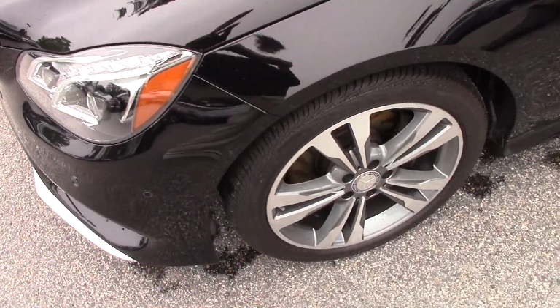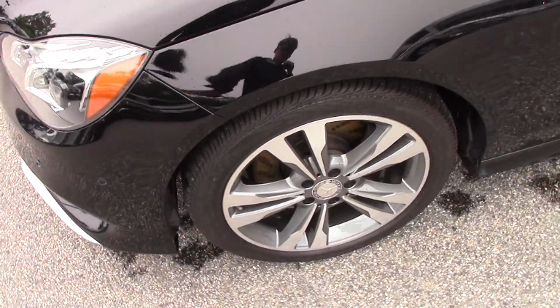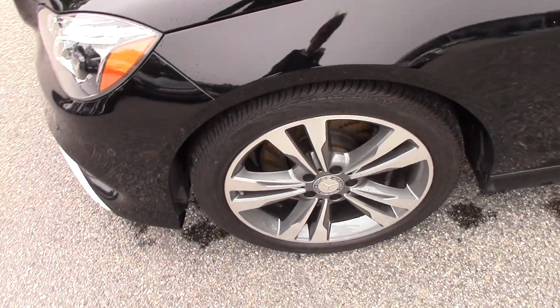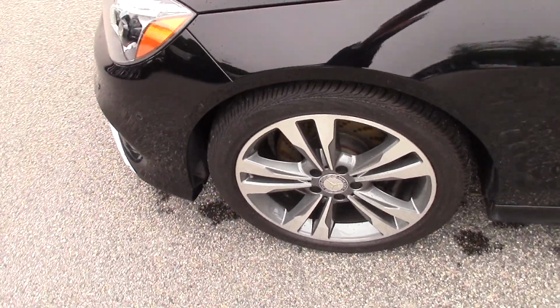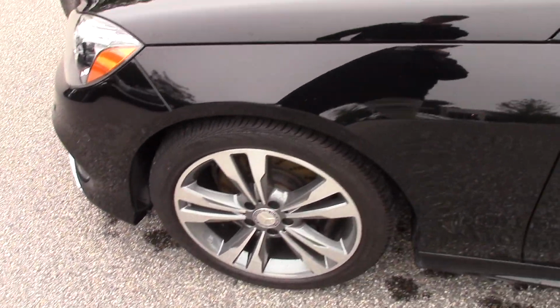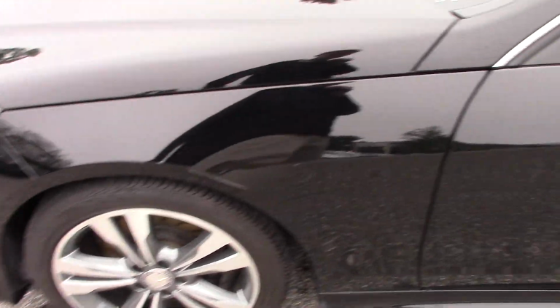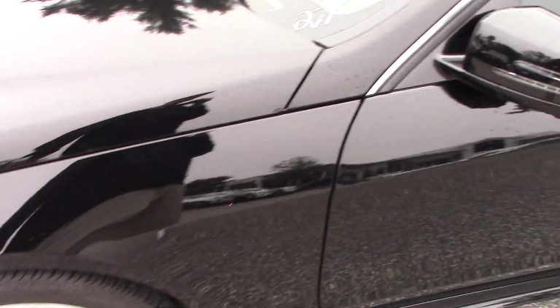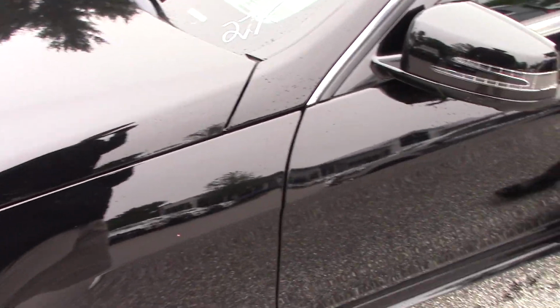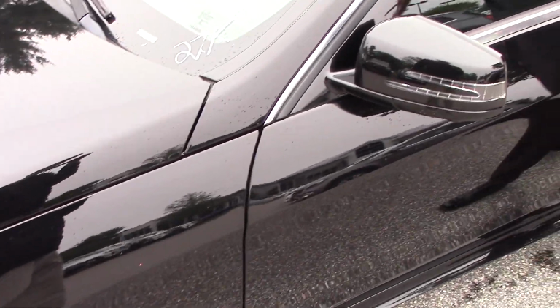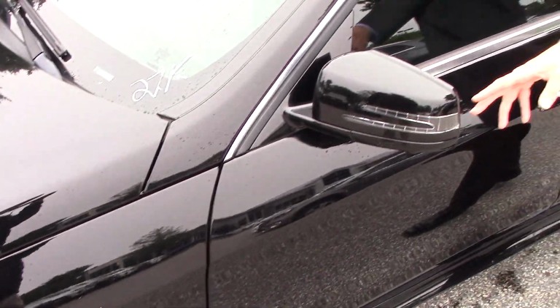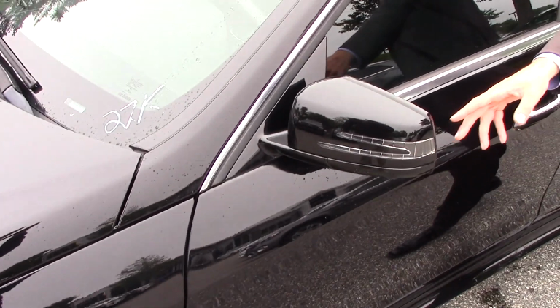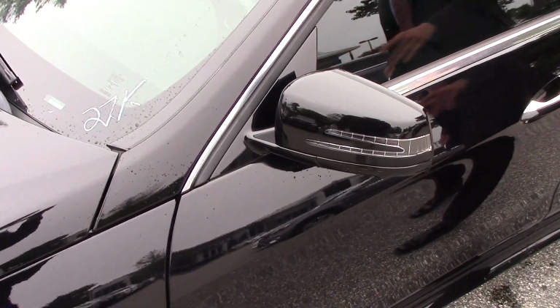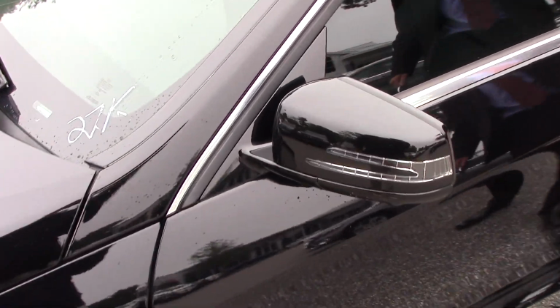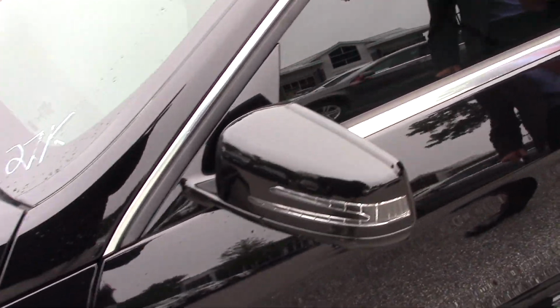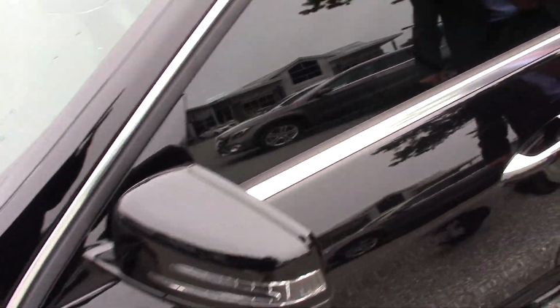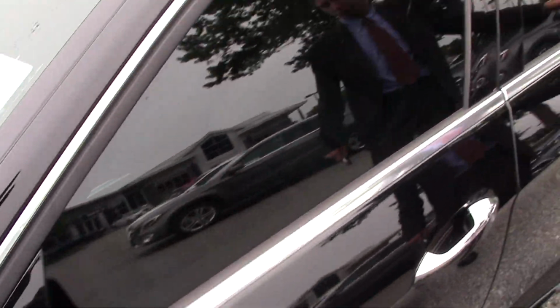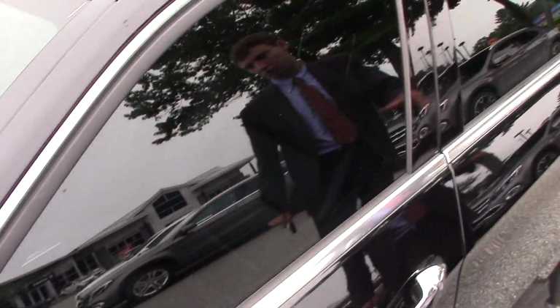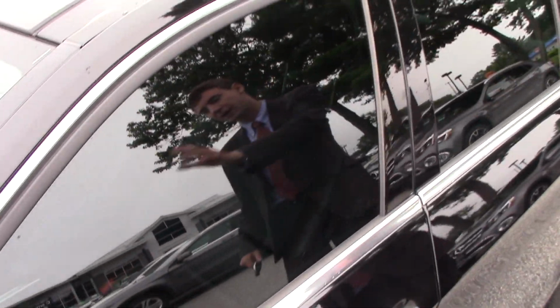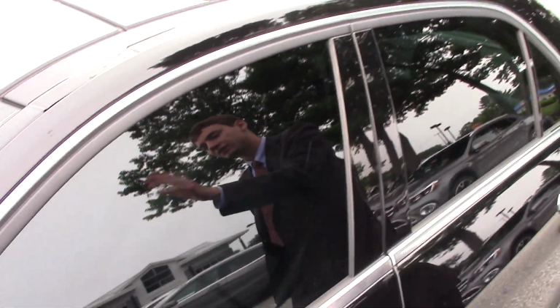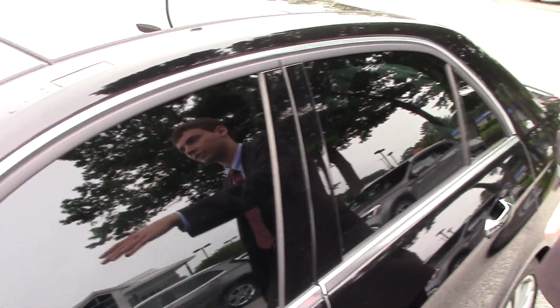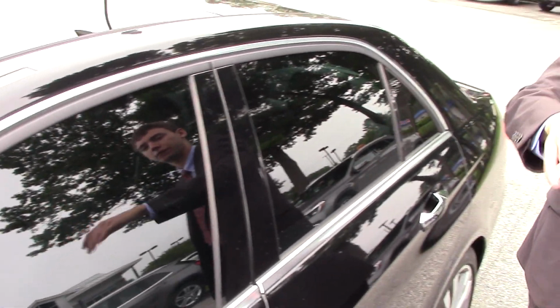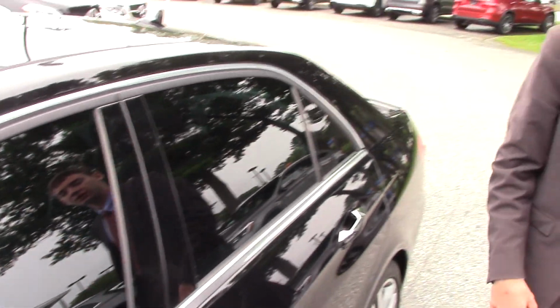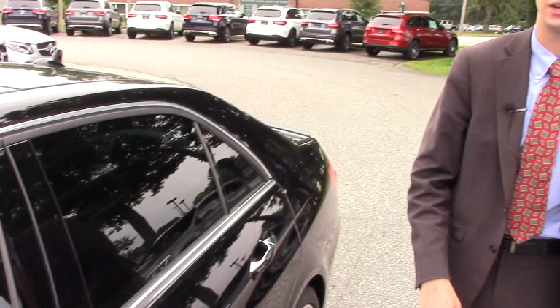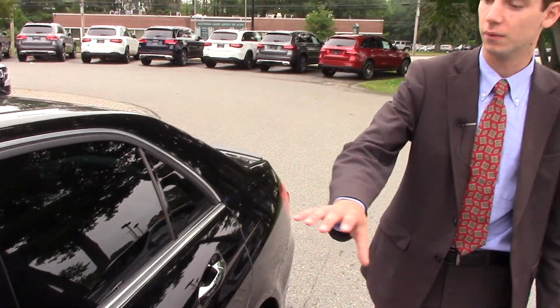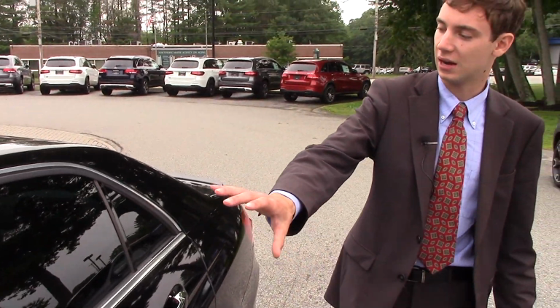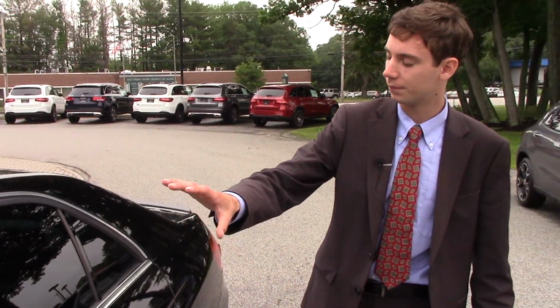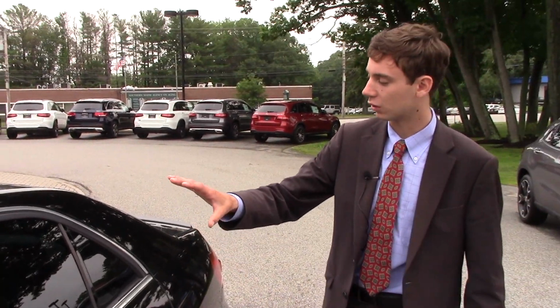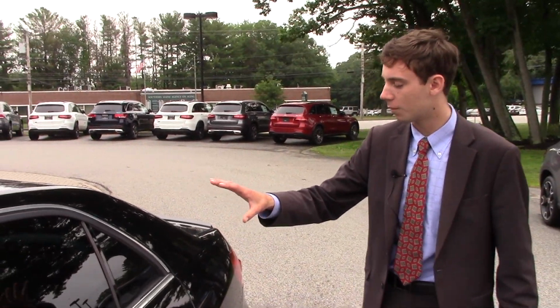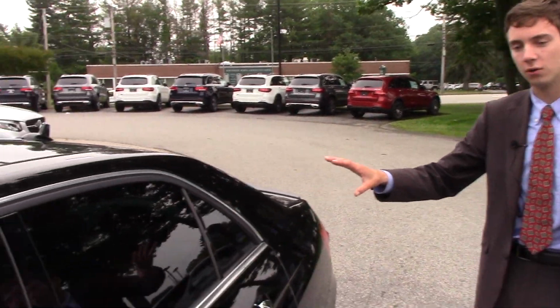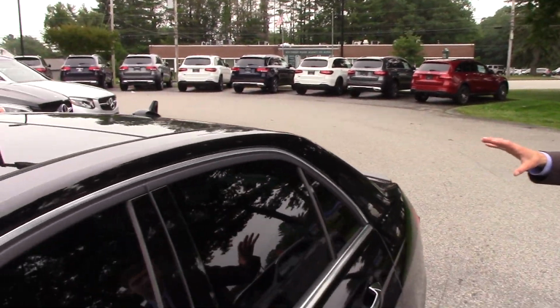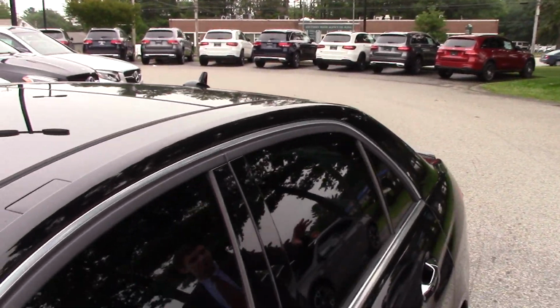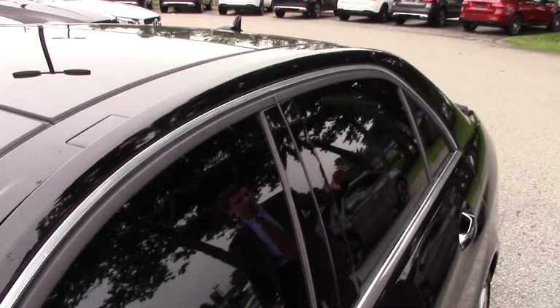We have our turn indicators and blind spot assist right here on the mirror, so if a car is coming up in your rear quarter panel it's going to light up and let you know. We also have chrome all along the window frames.